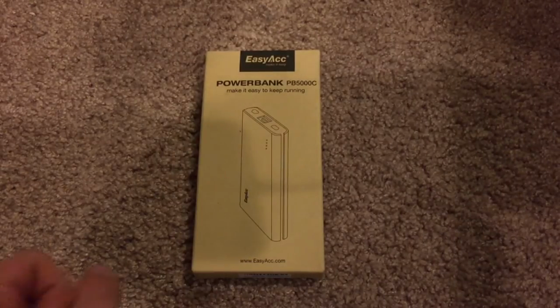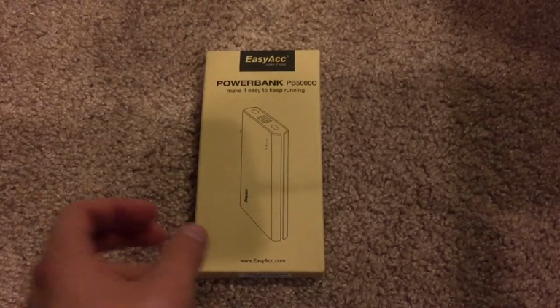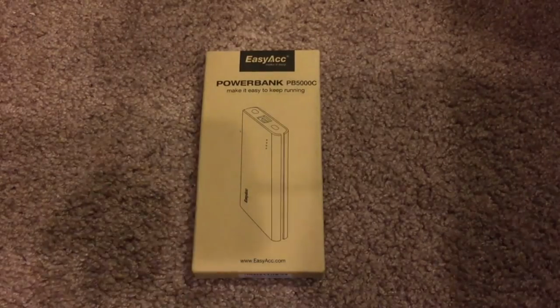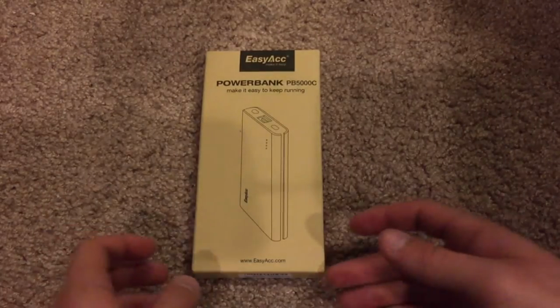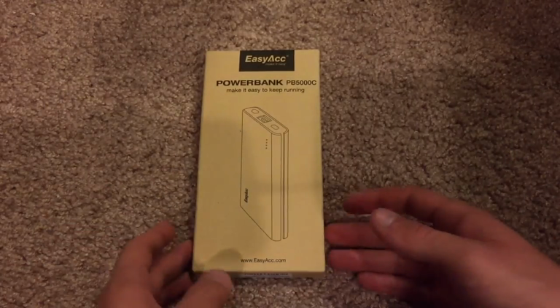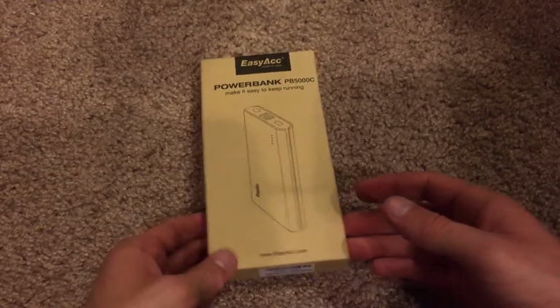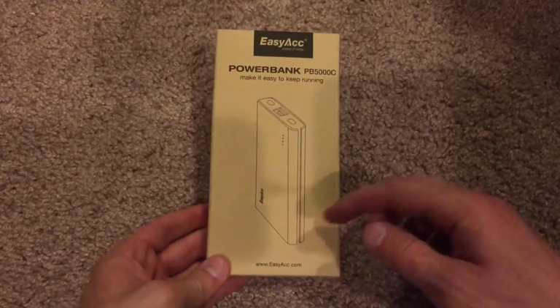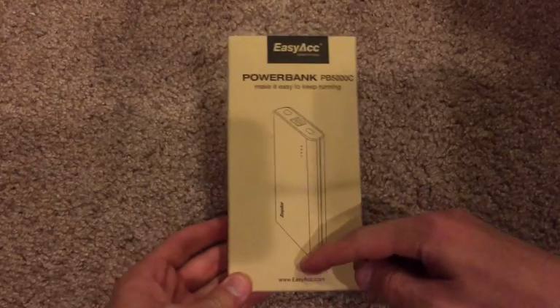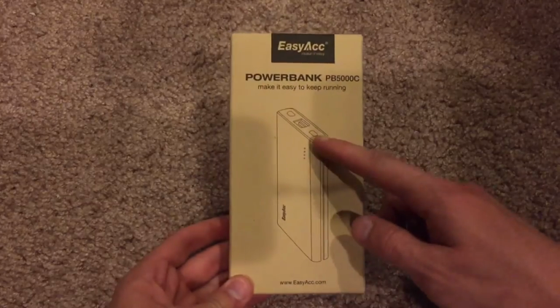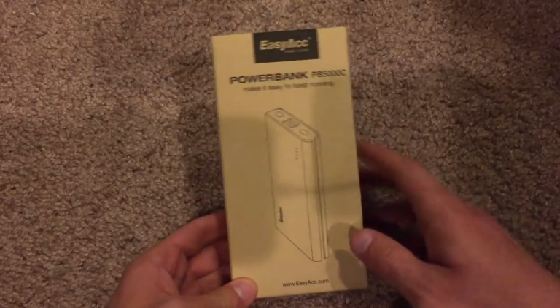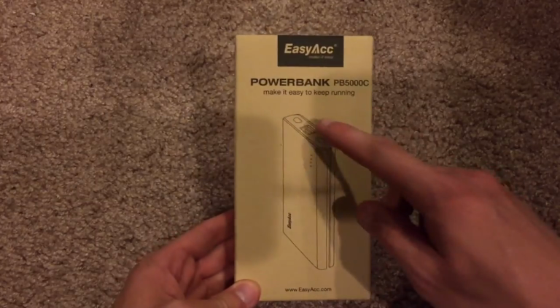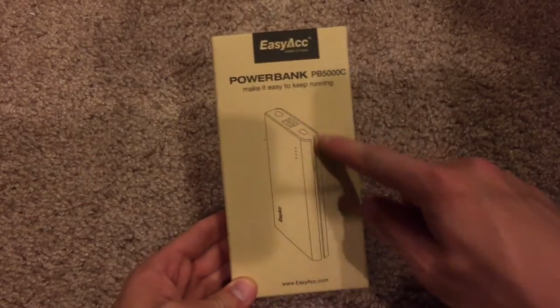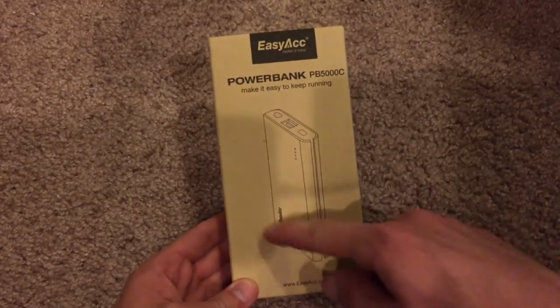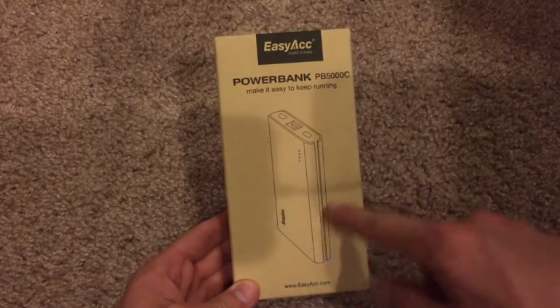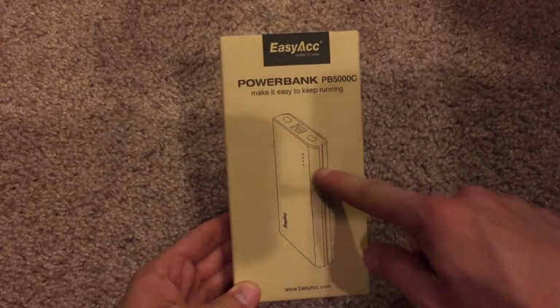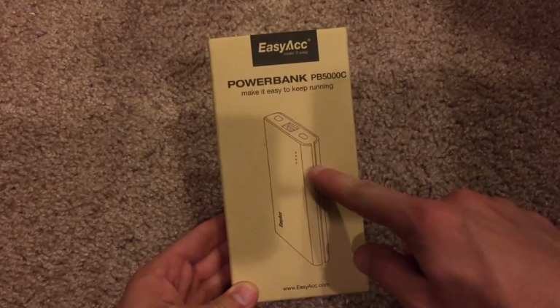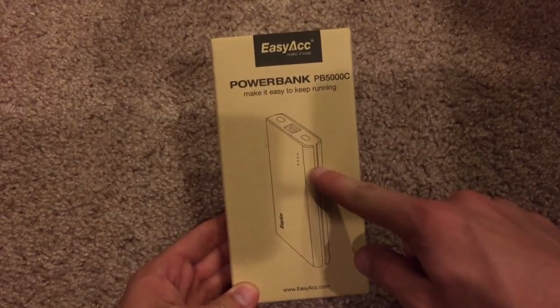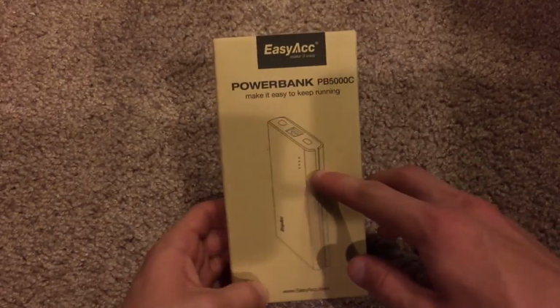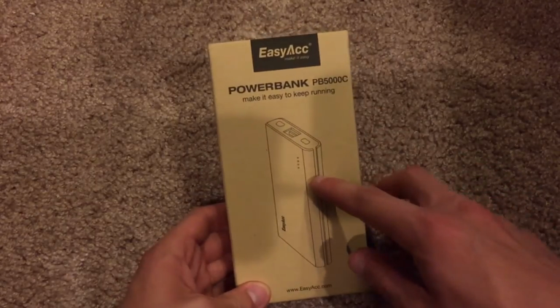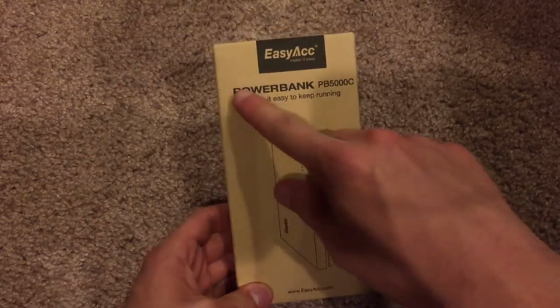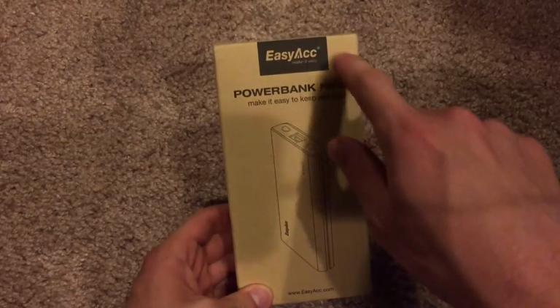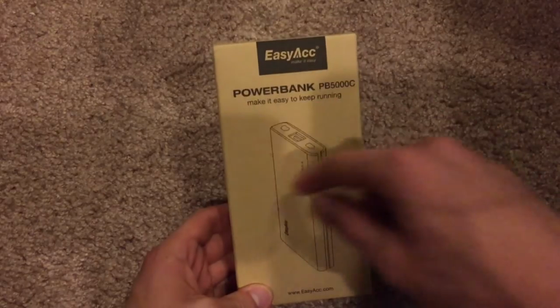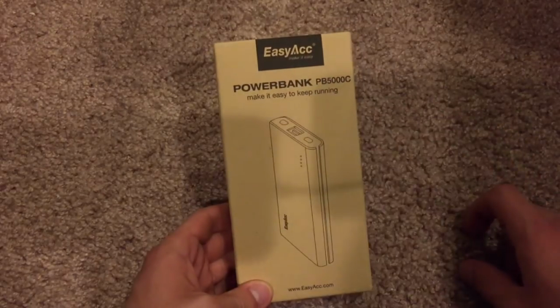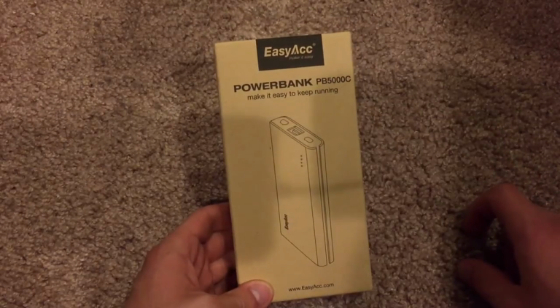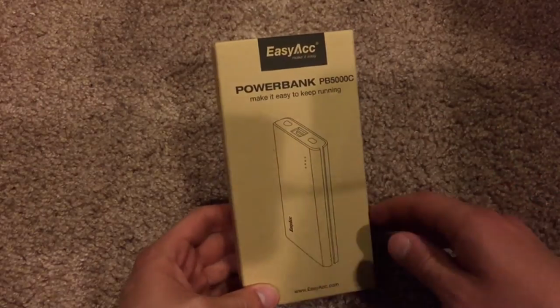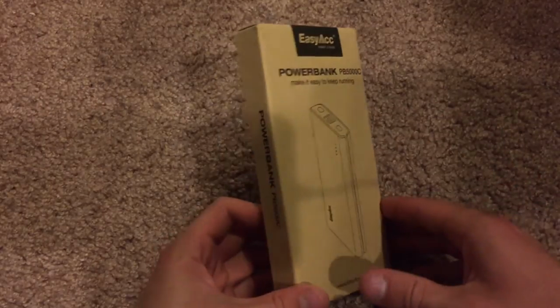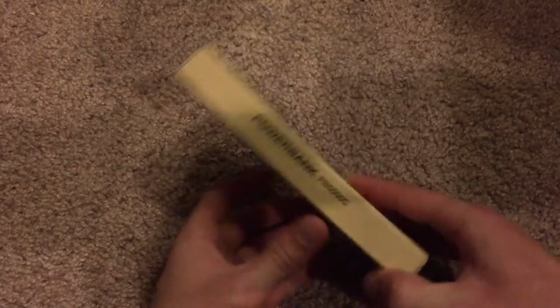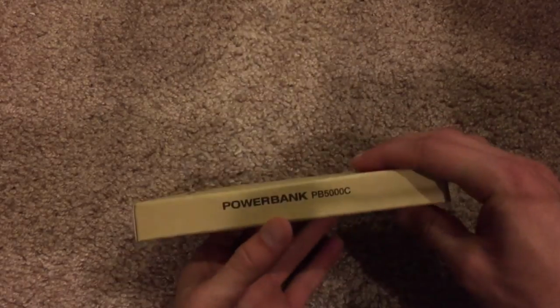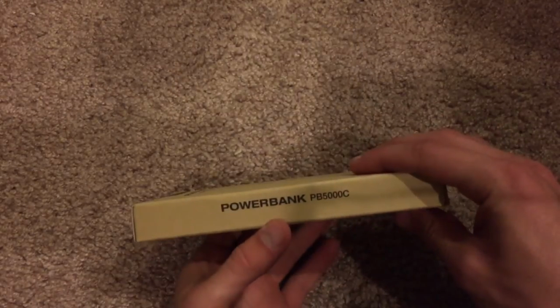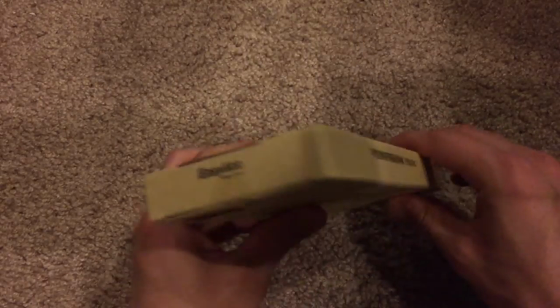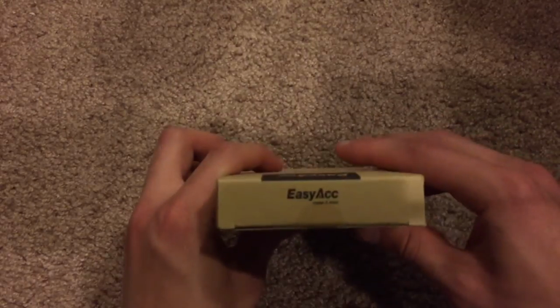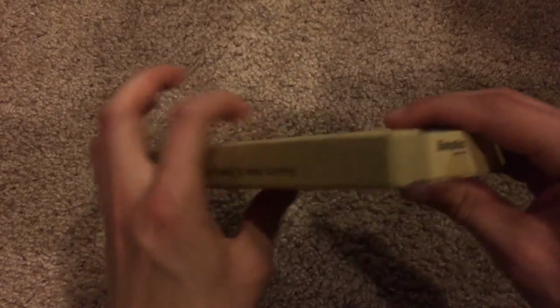So anyway, let's go ahead and take a quick look at the box. Here on the front, we have an outlined picture of the device itself, the naming and branding. On the side, another name of the device.